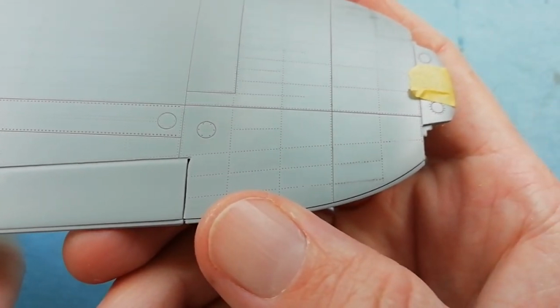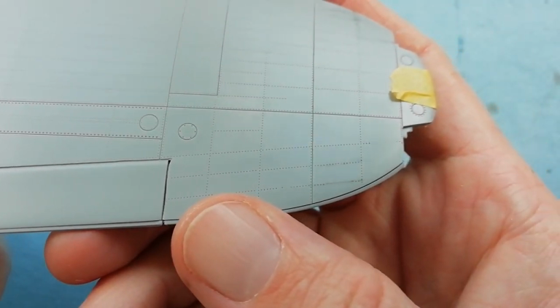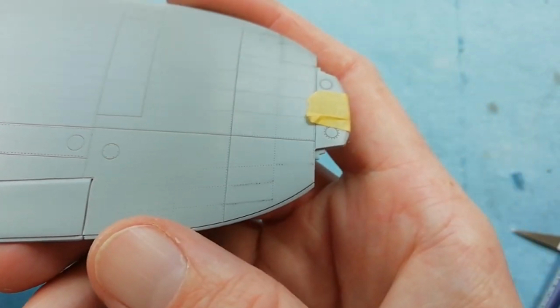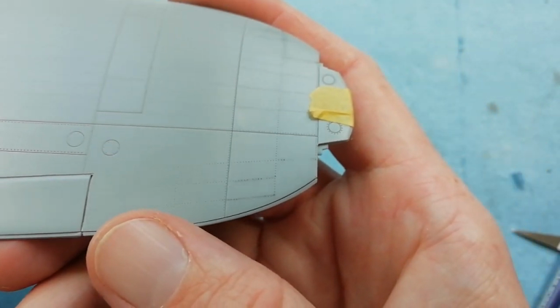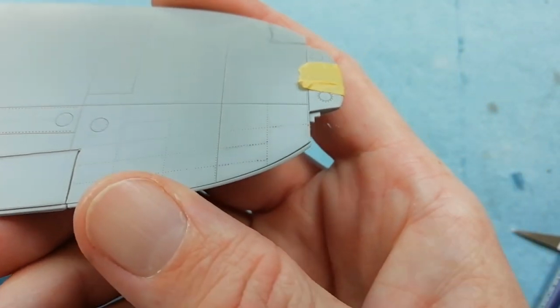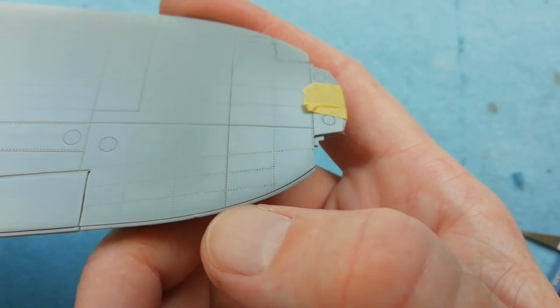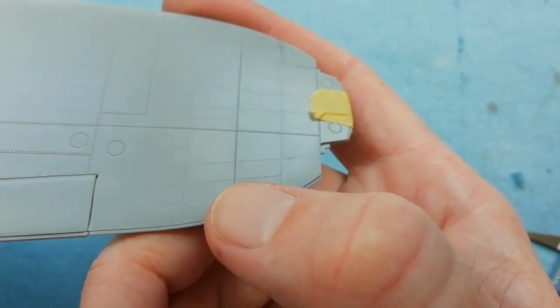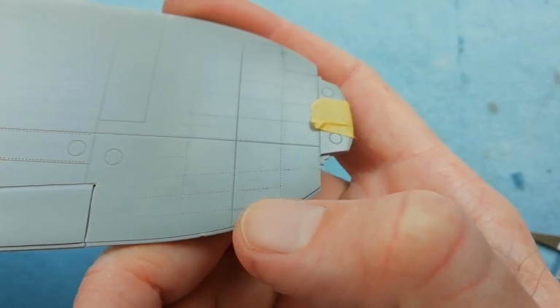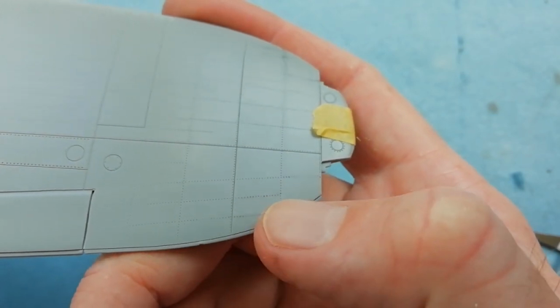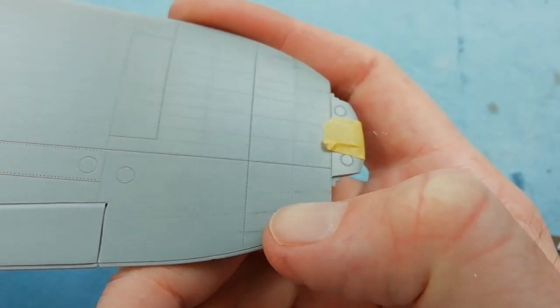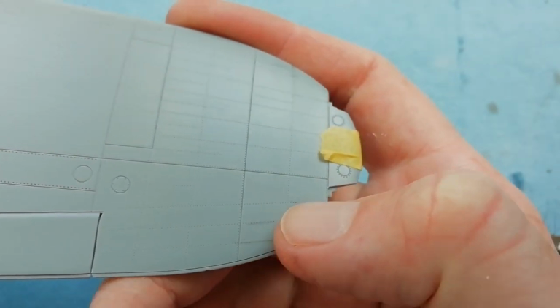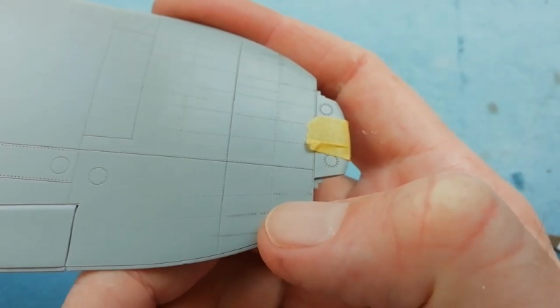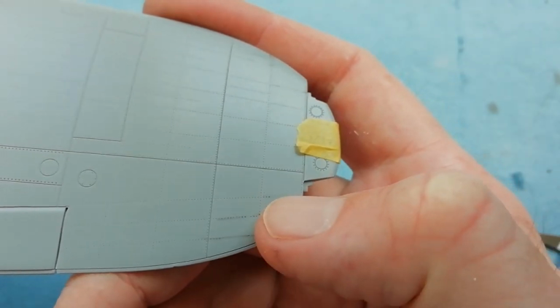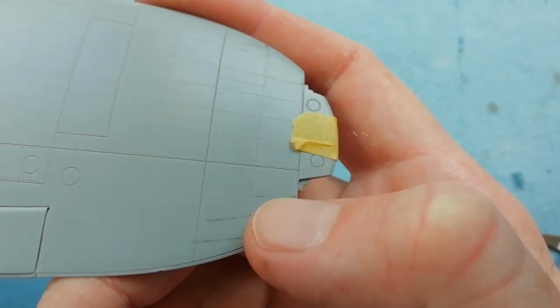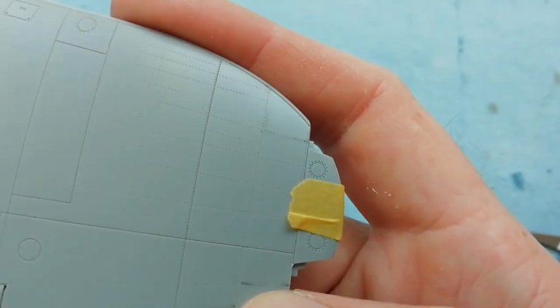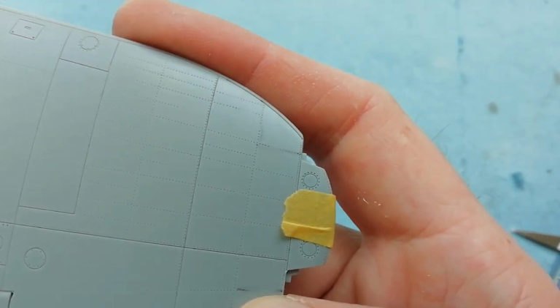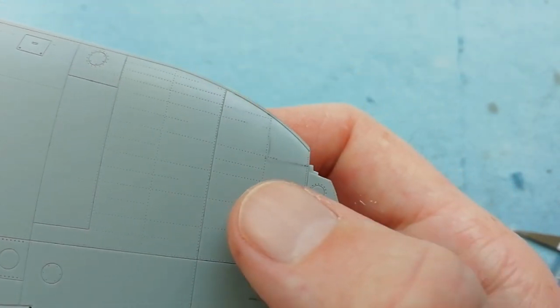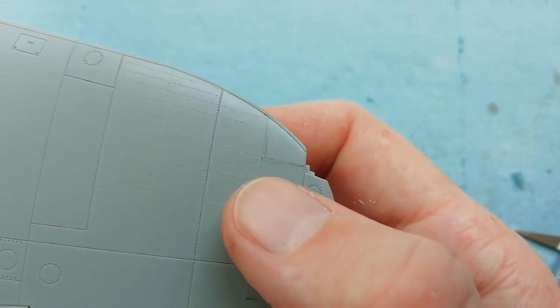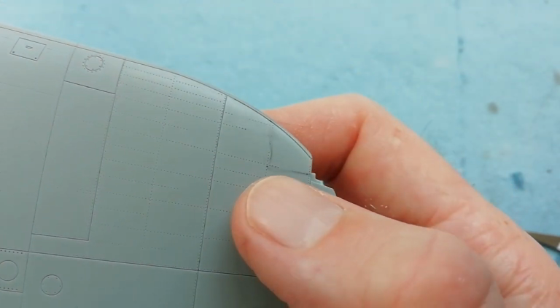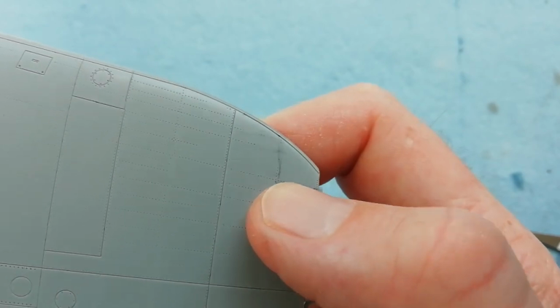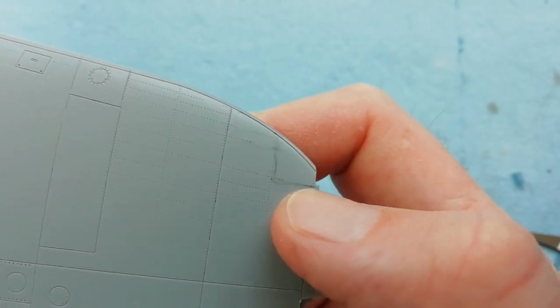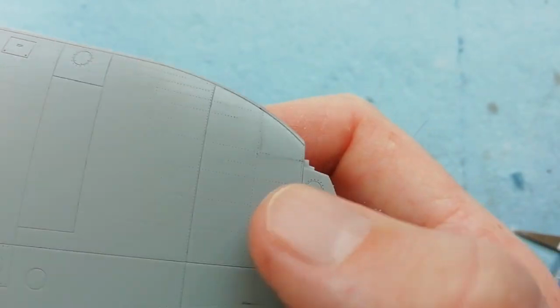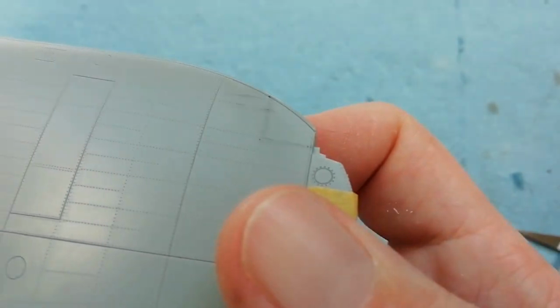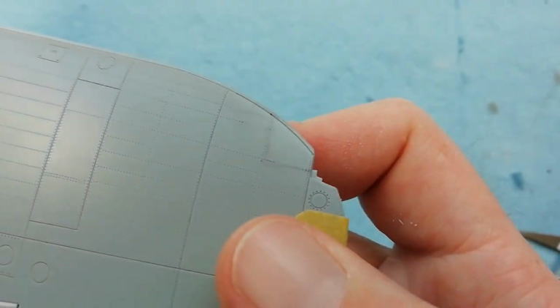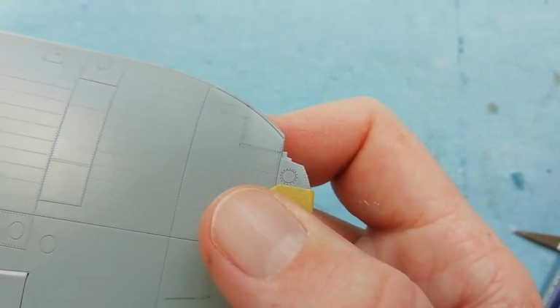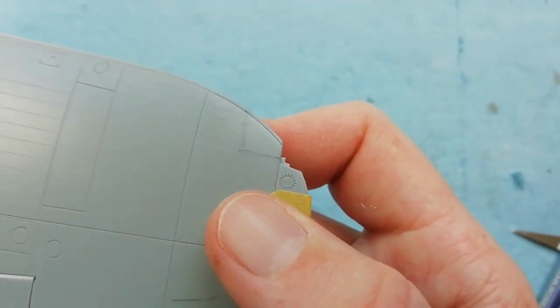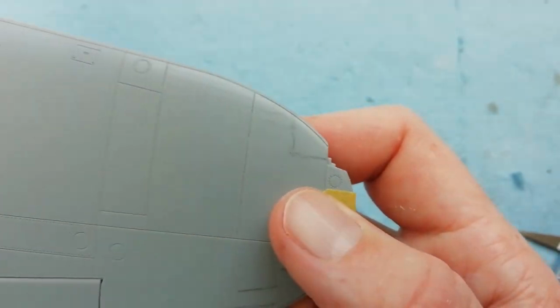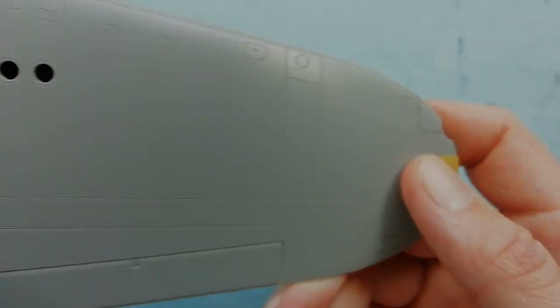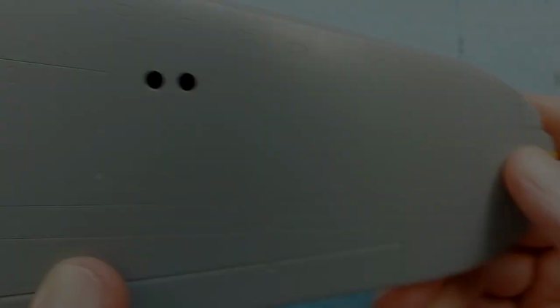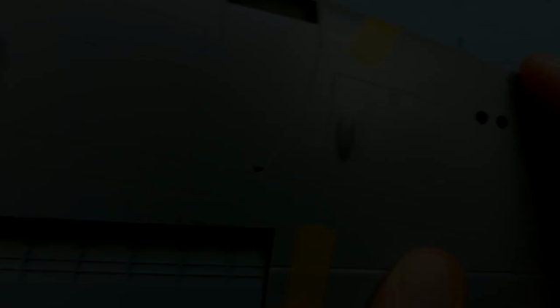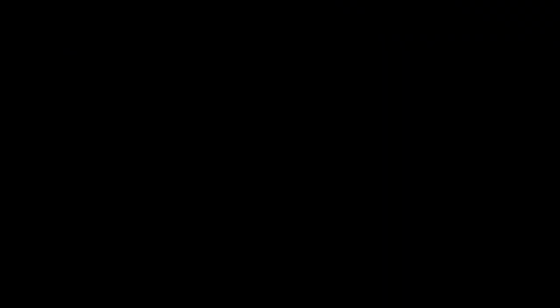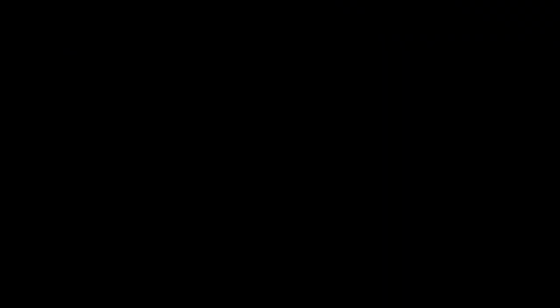It's not a problem for myself as I happen to have a riveting tool, so I can pop these back in. But if you didn't have one, it would be a real pain - something to be aware of.